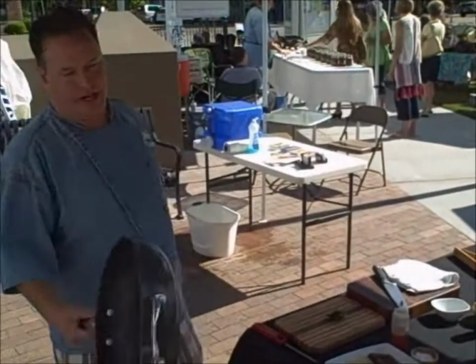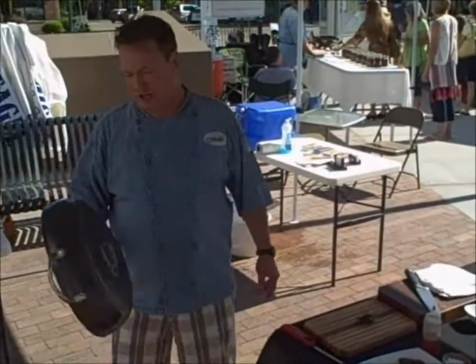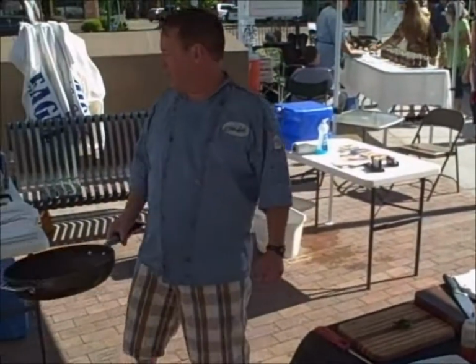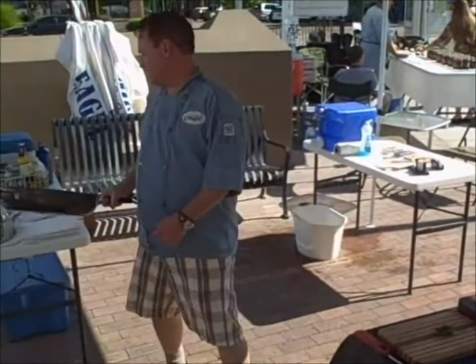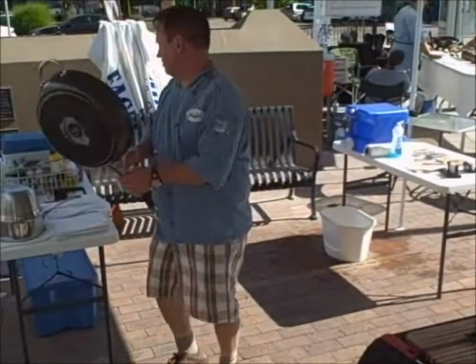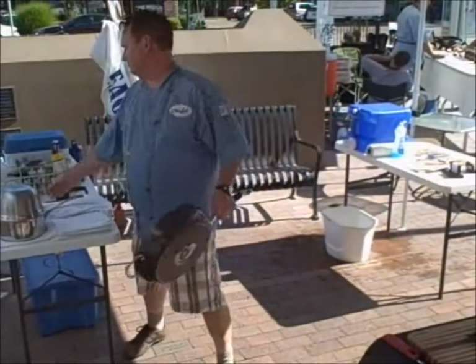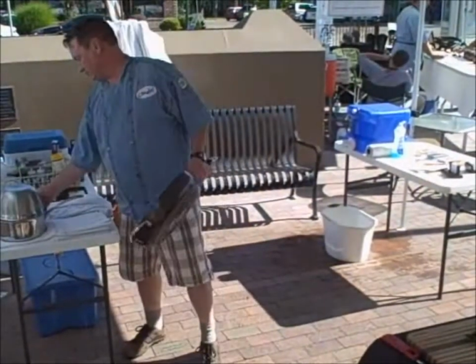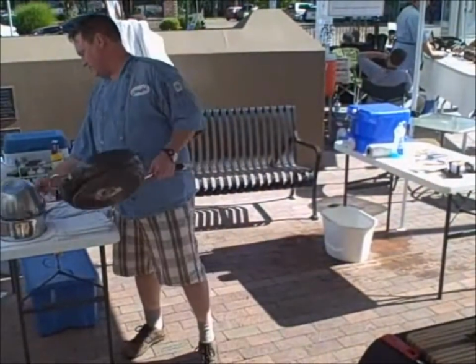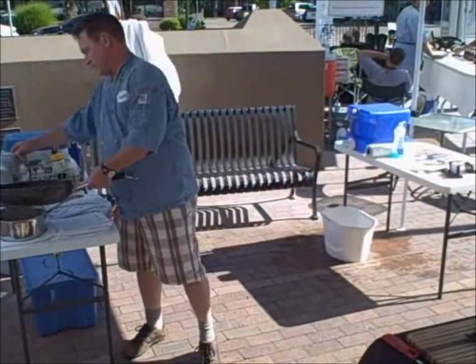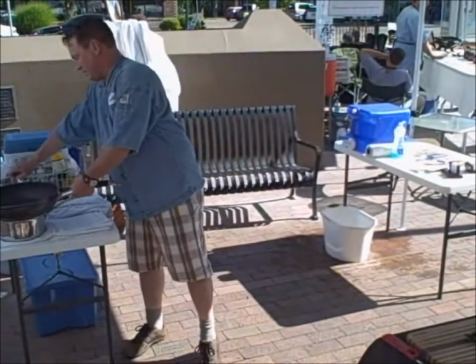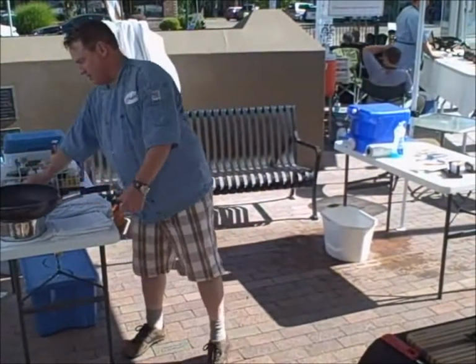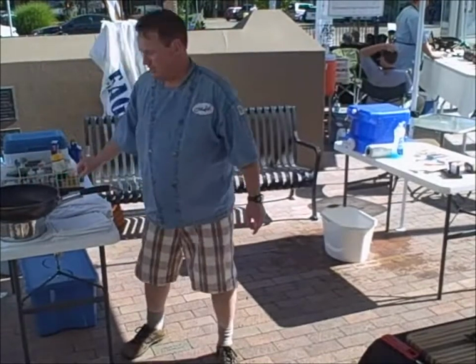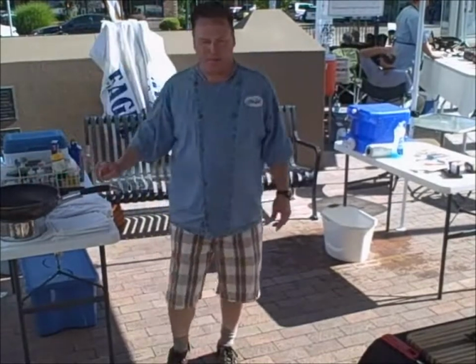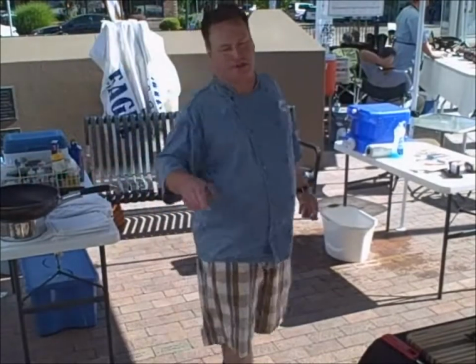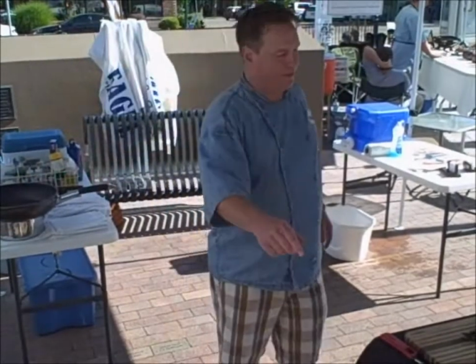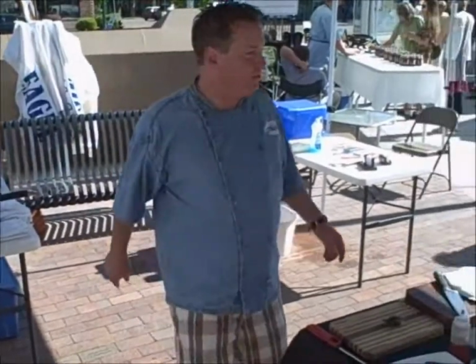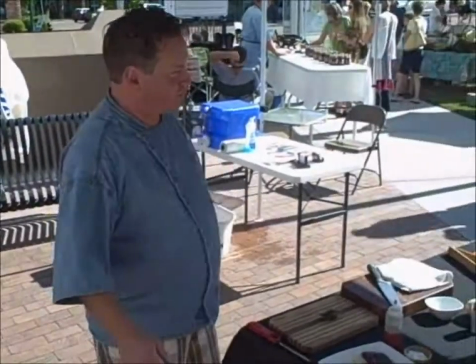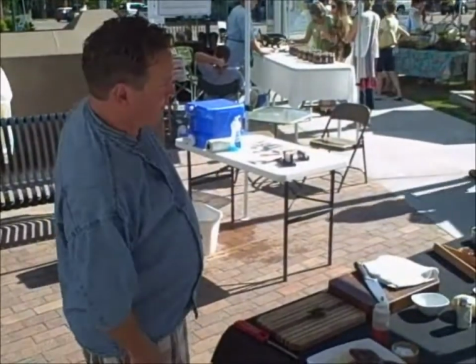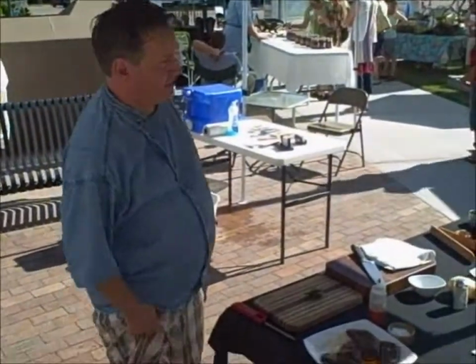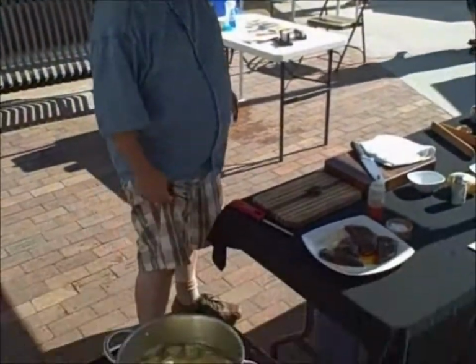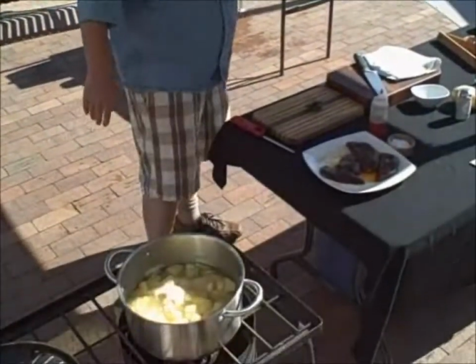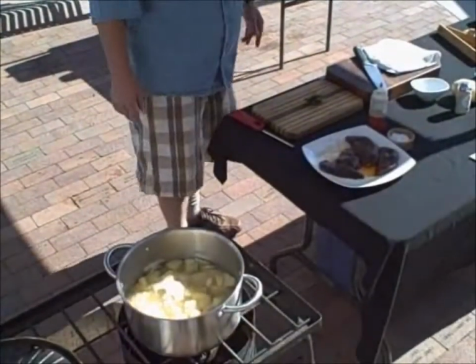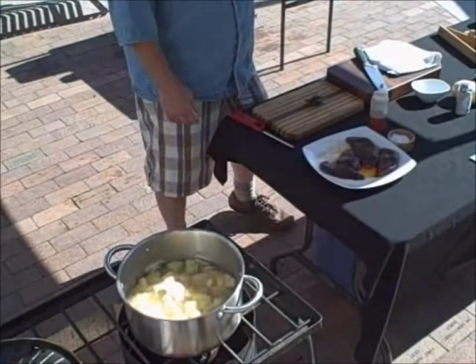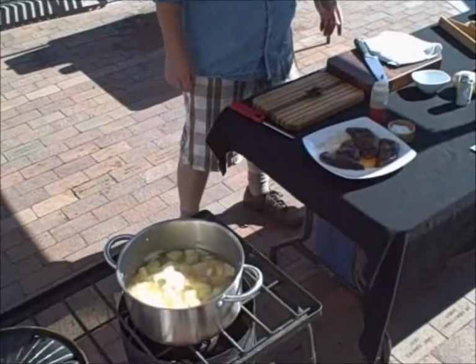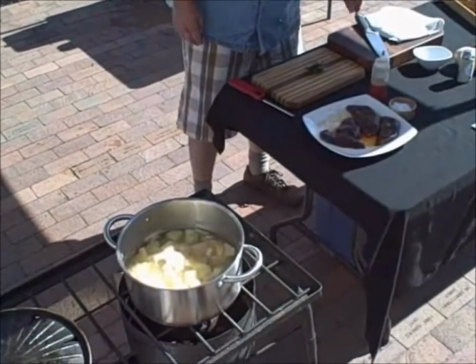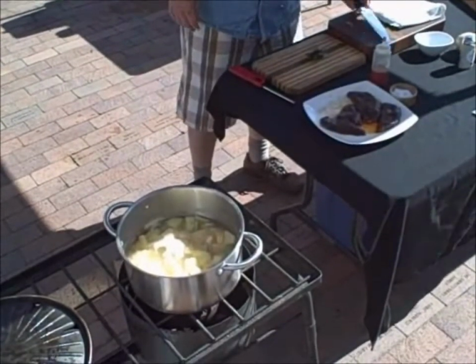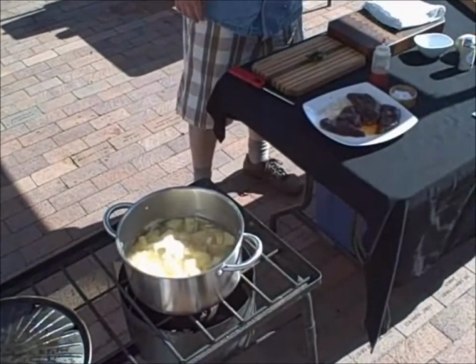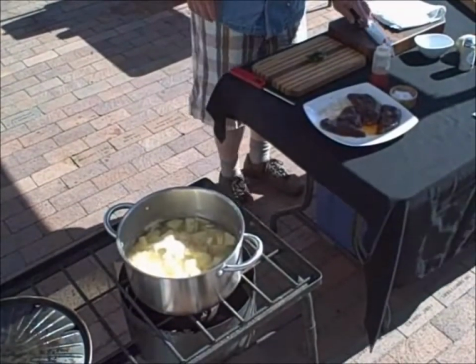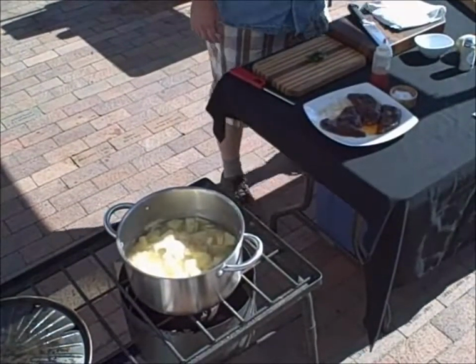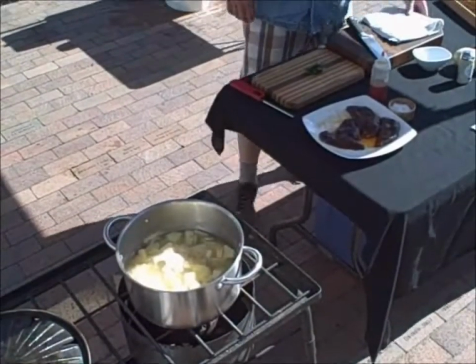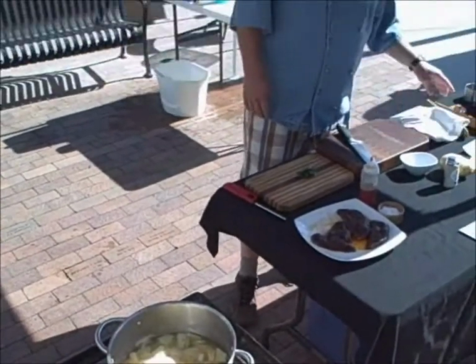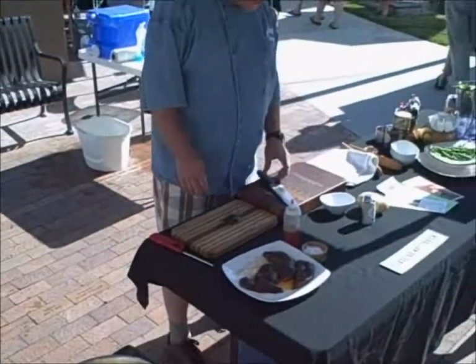I got a par cook going on the potatoes, just so we weren't standing there watching water boil. And let me do a little chiffonade on some basil.